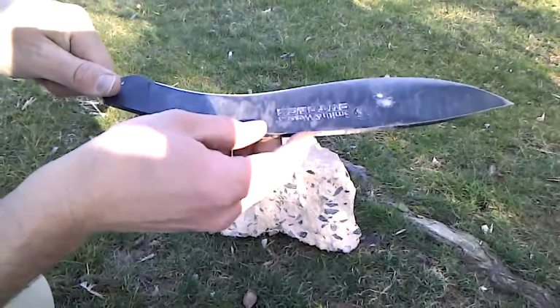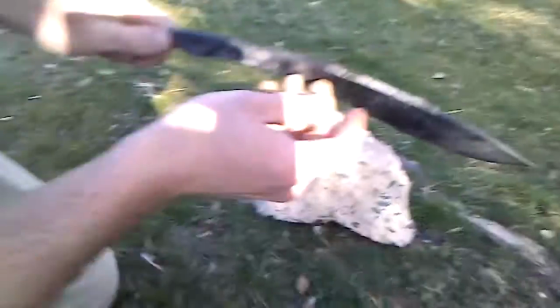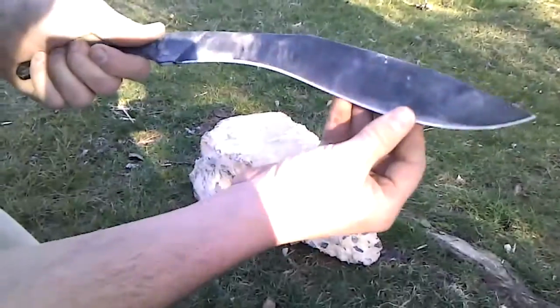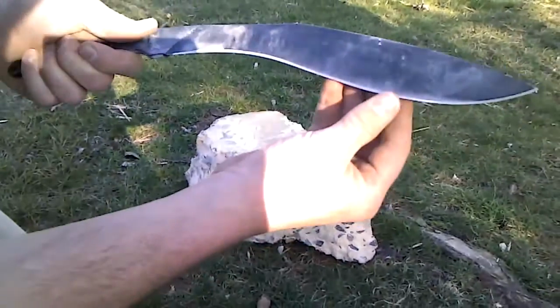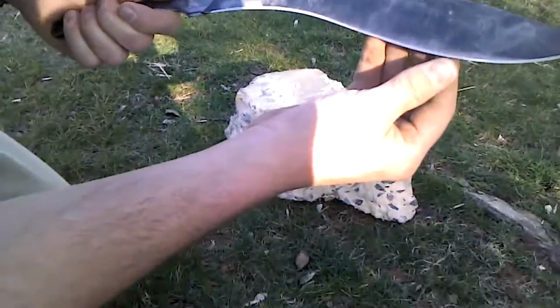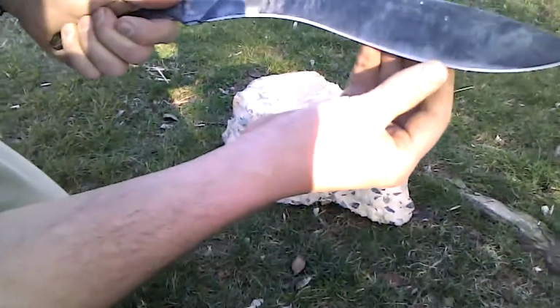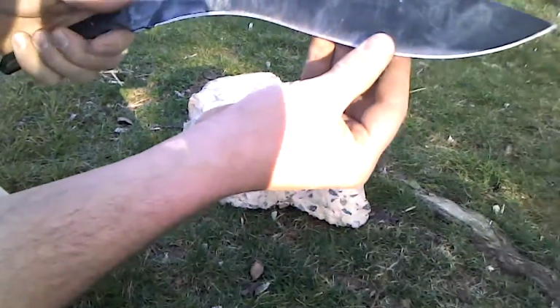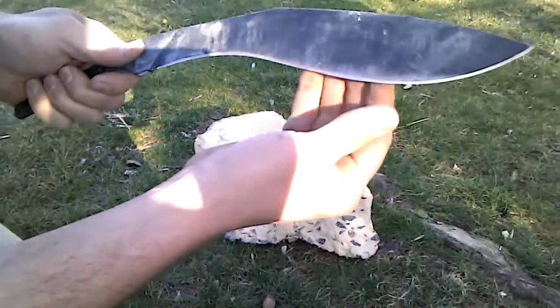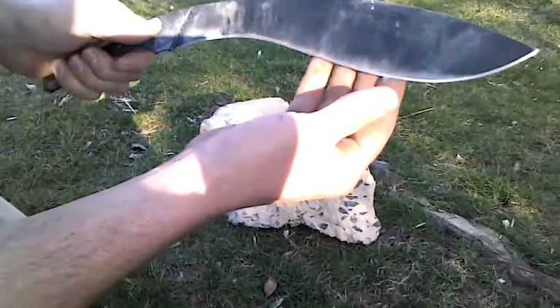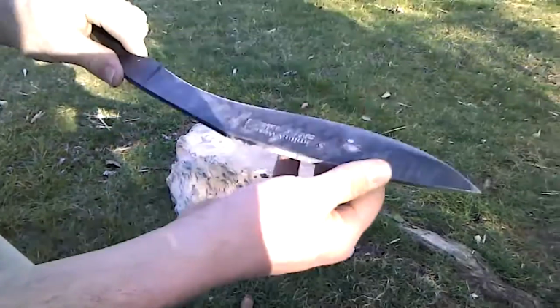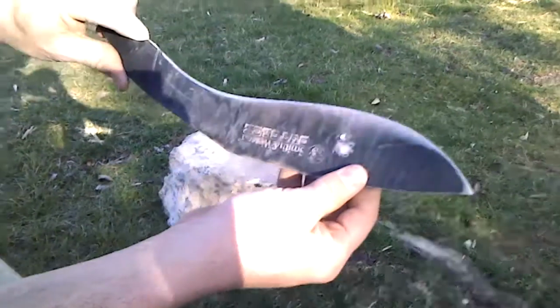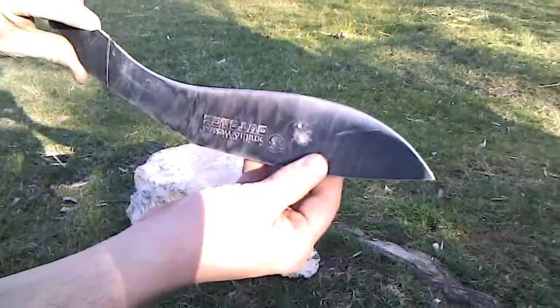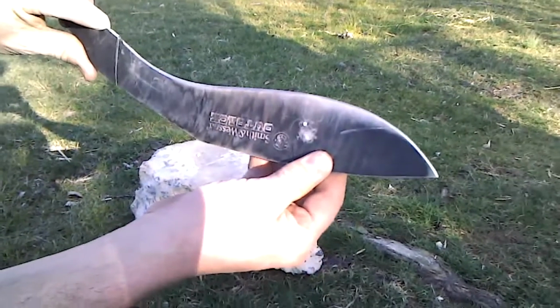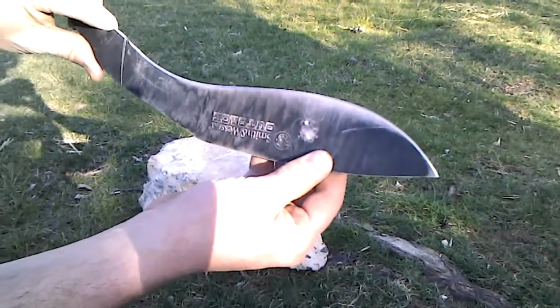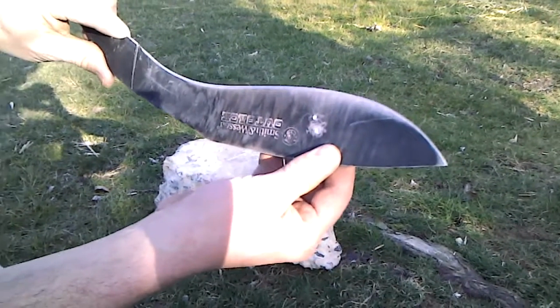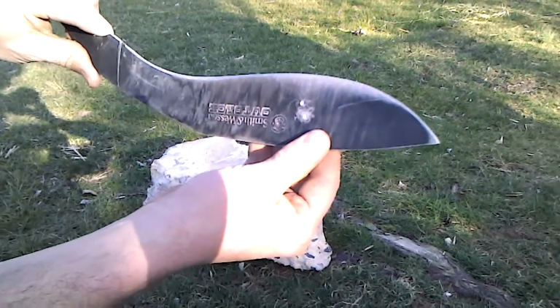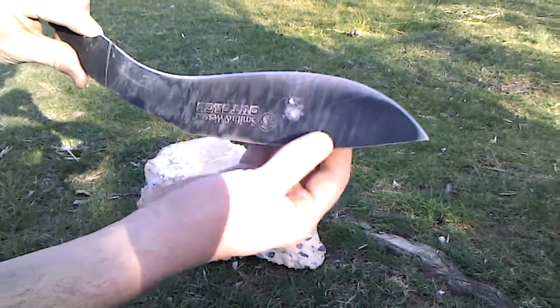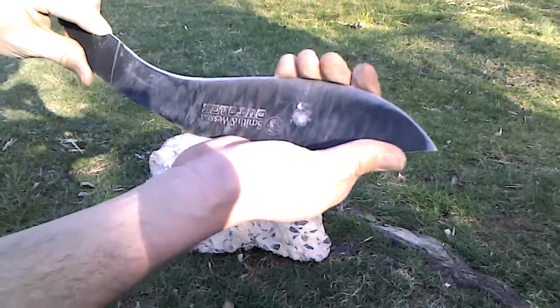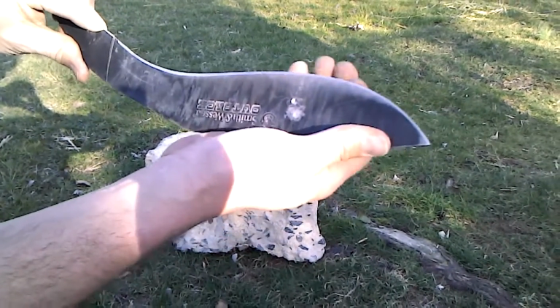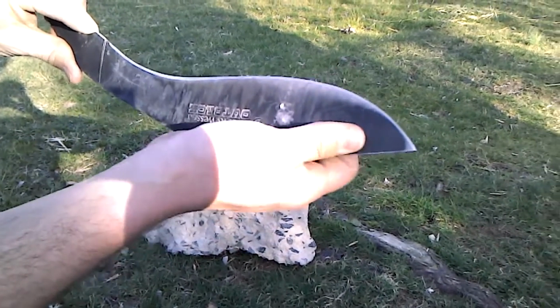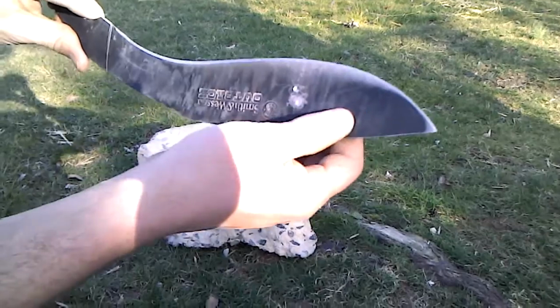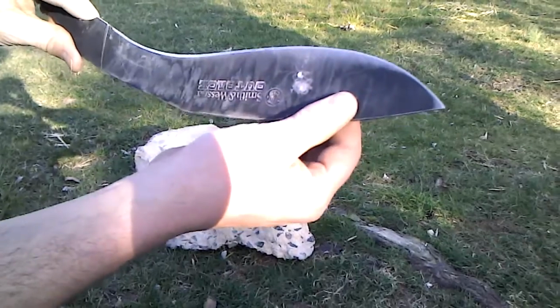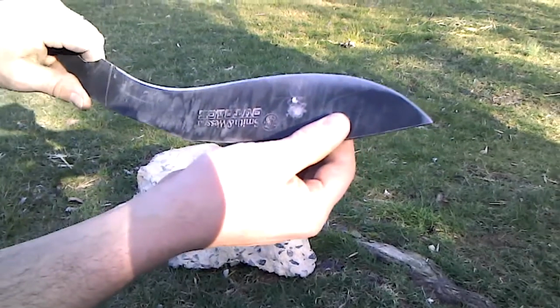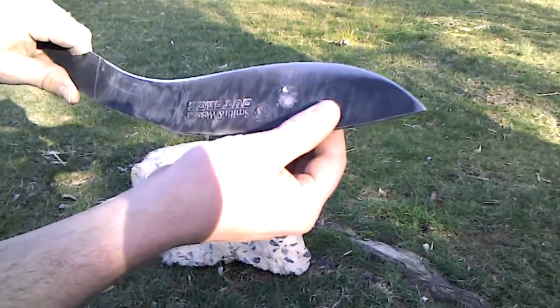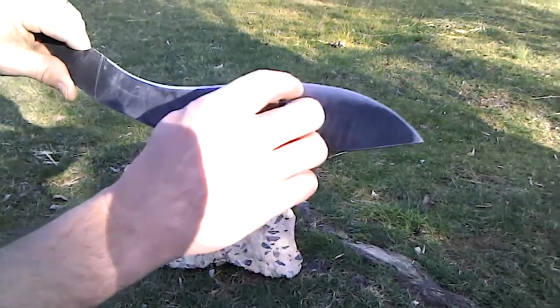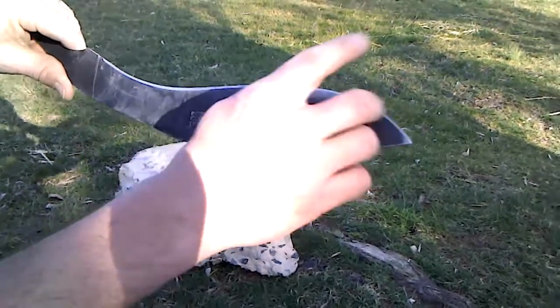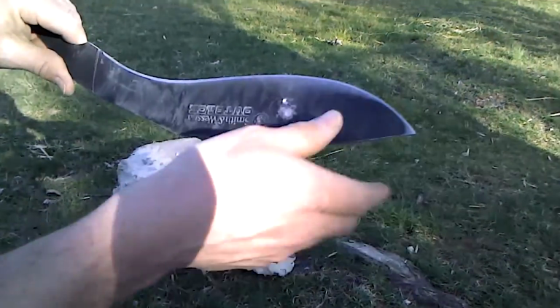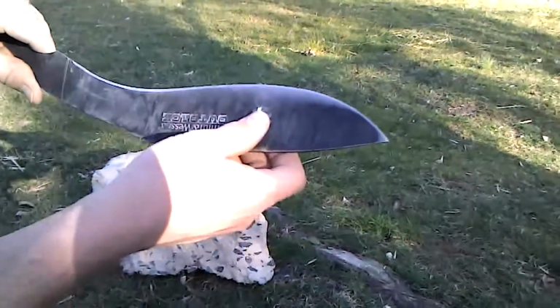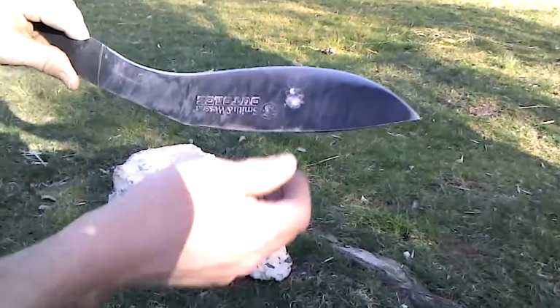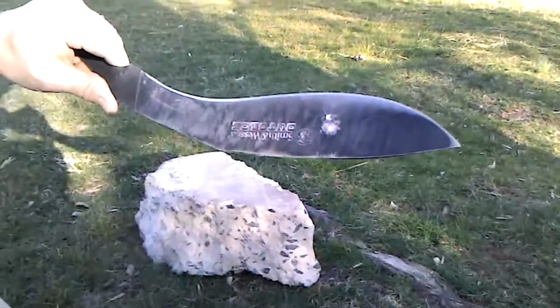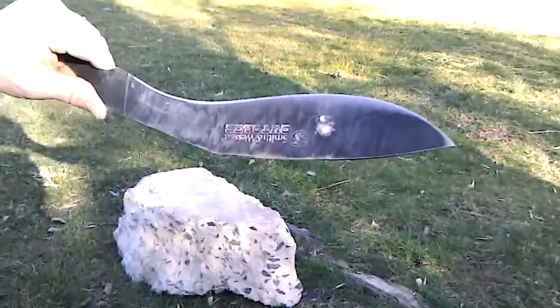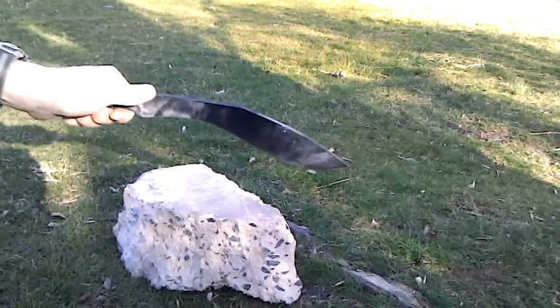Now we're going to do it against the edge. I realize this is going to blunt it, but what I'm looking for is chip-outs, tears, and chunks going away. If this thing hangs together, it can be resharpened, but if big divots come out, well then that's a problem. Let's check it out.